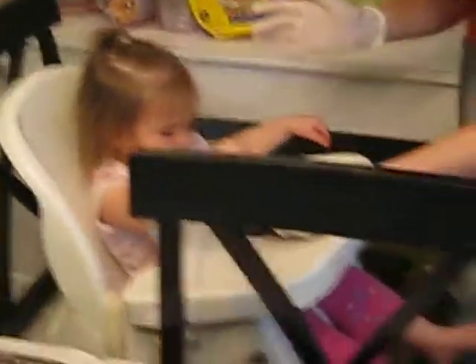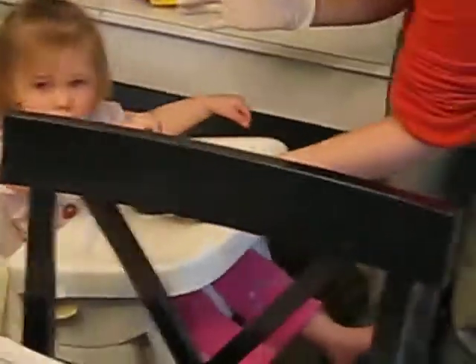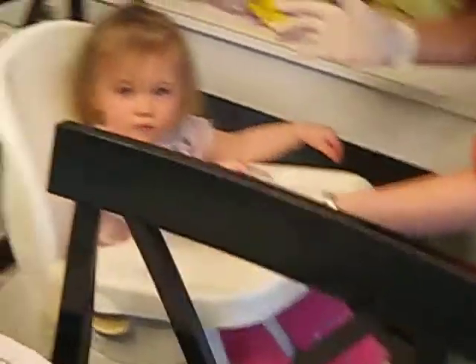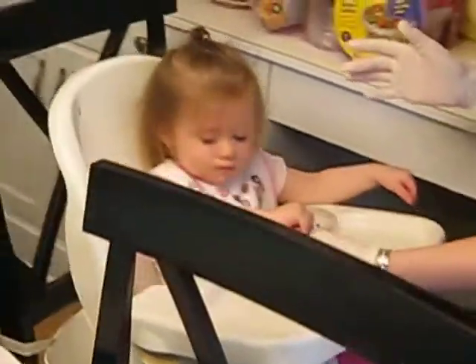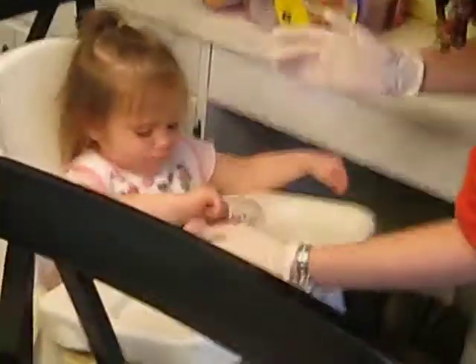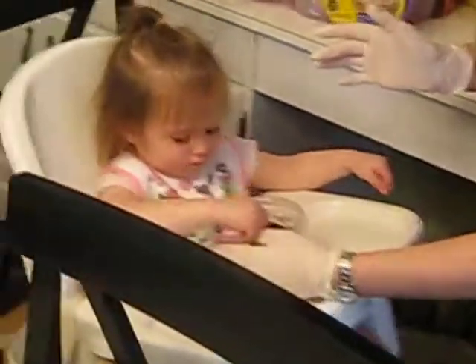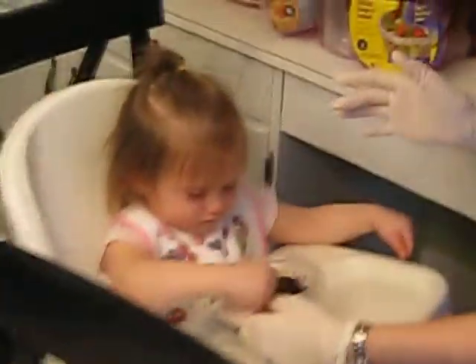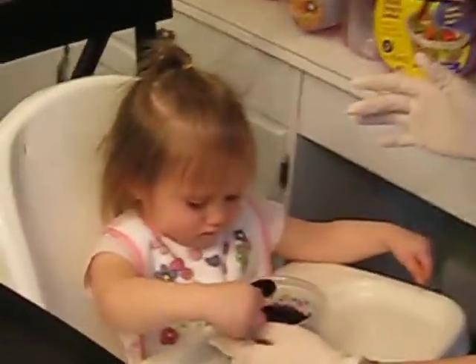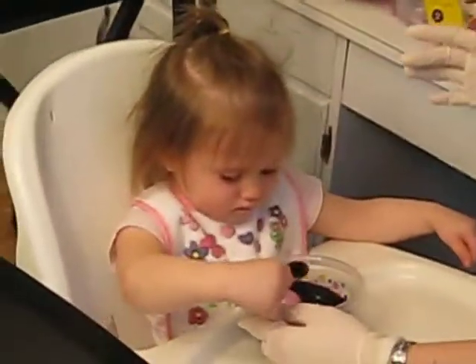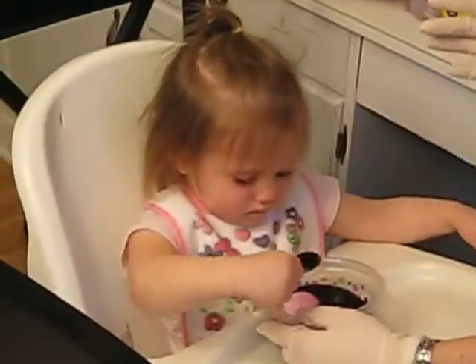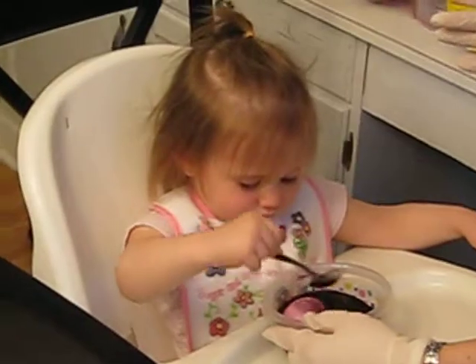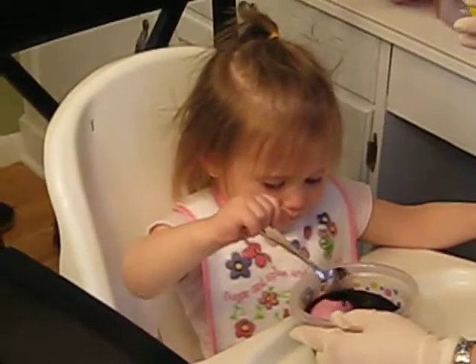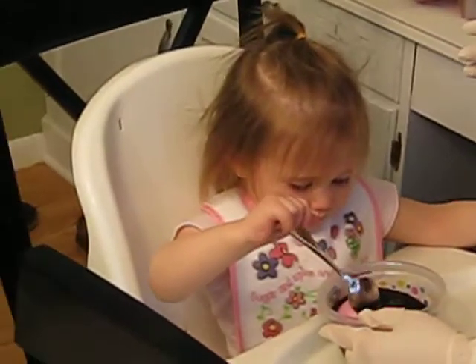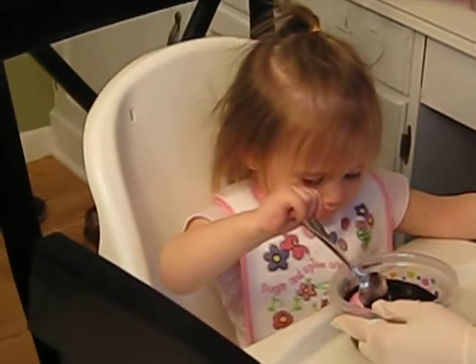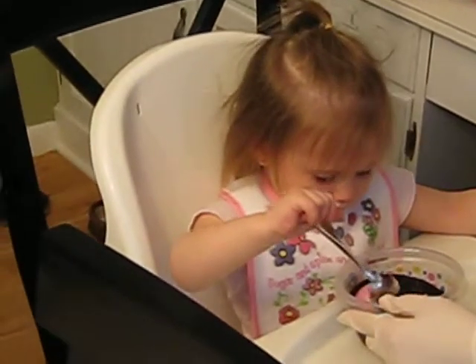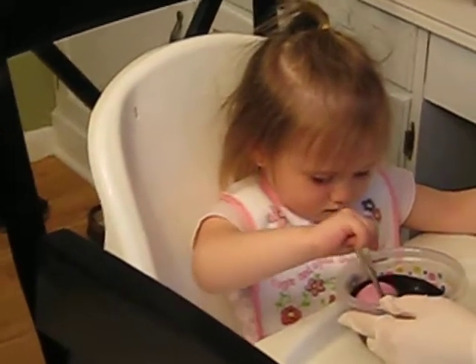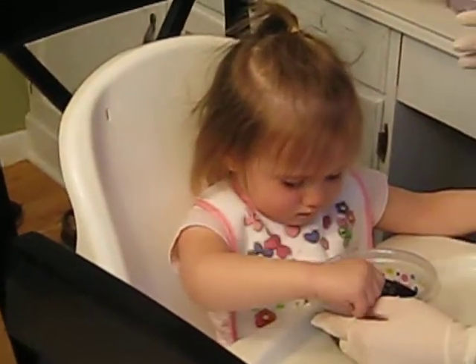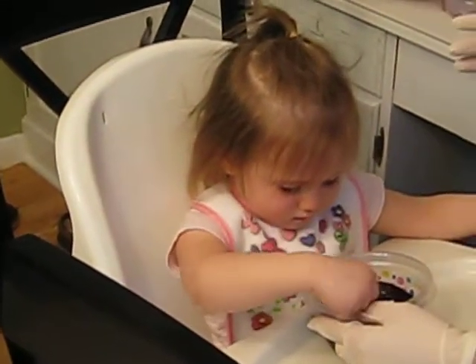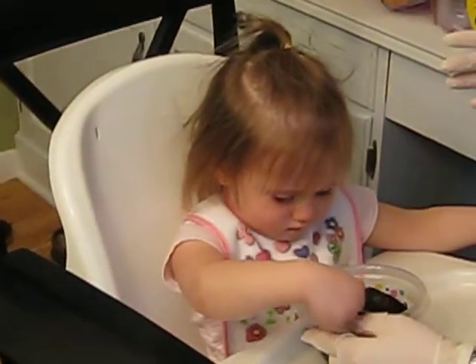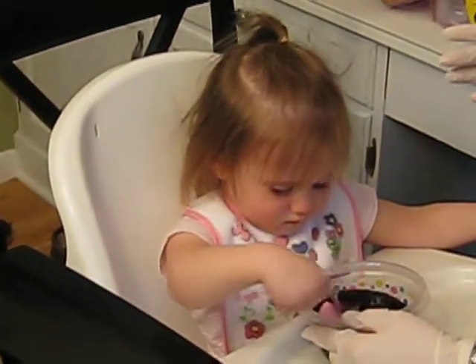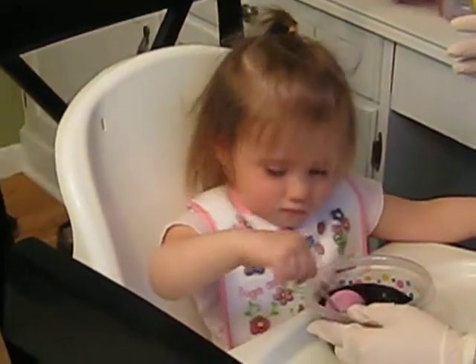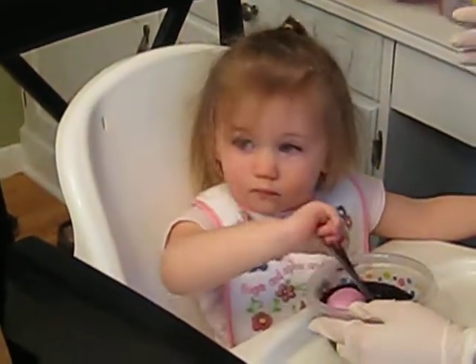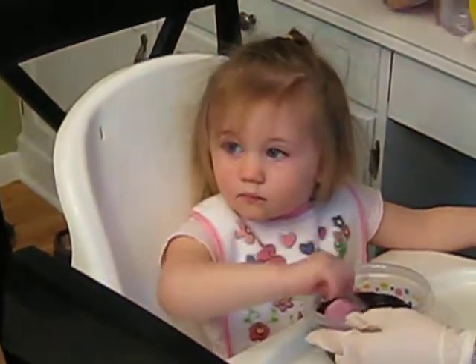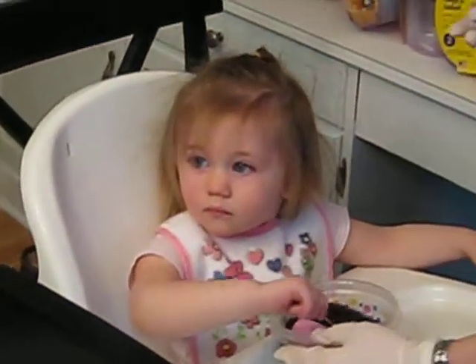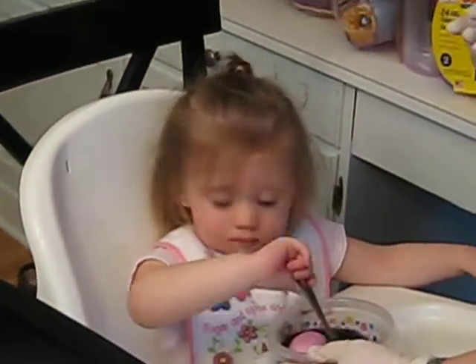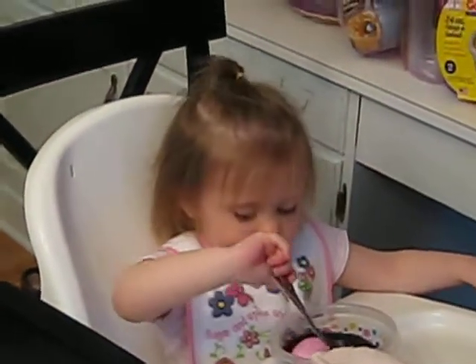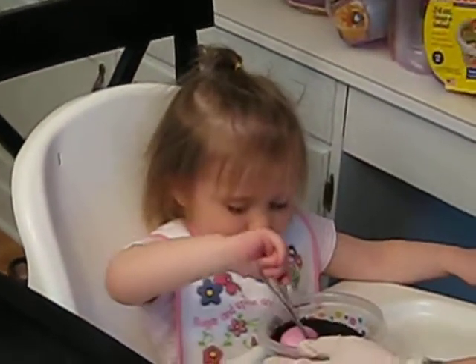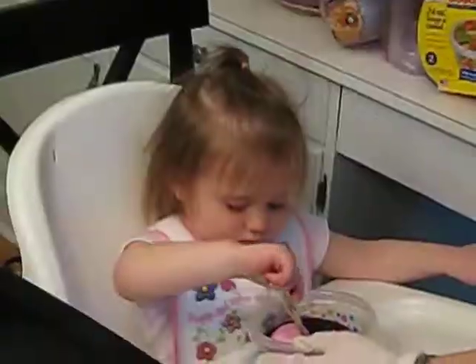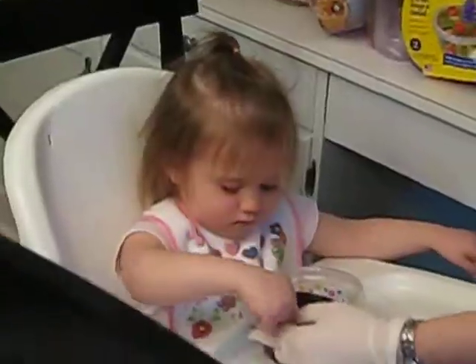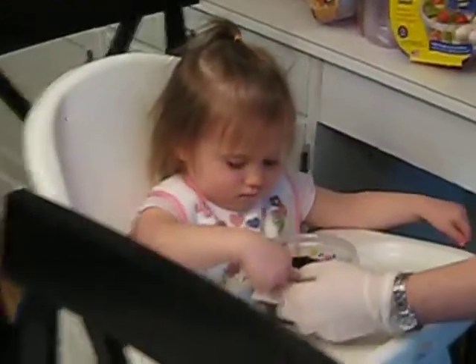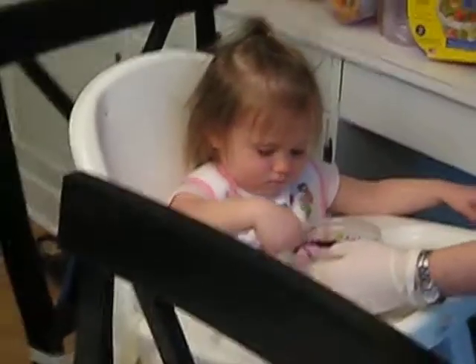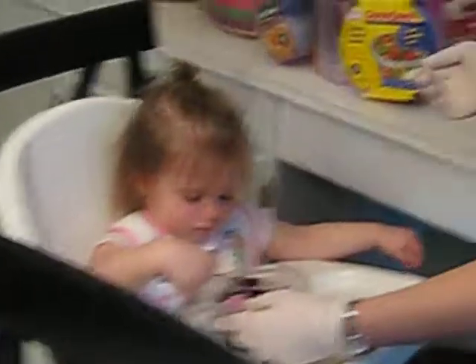Oh, nice. Oh, pretty egg. Stir it. Now eat. Pretty egg. Good job.